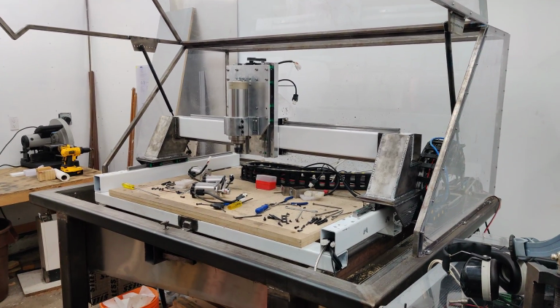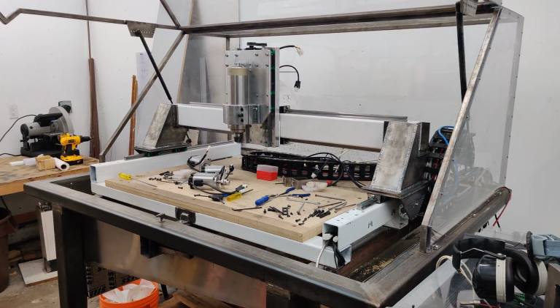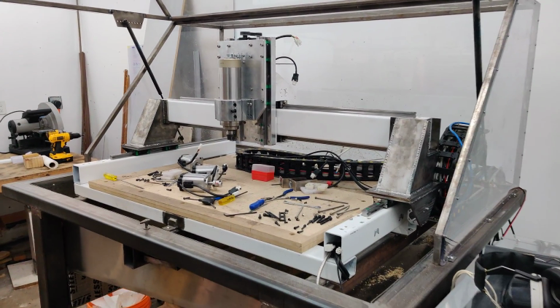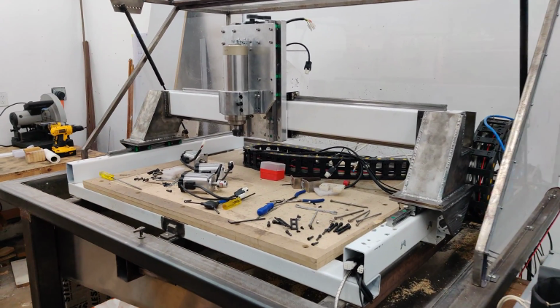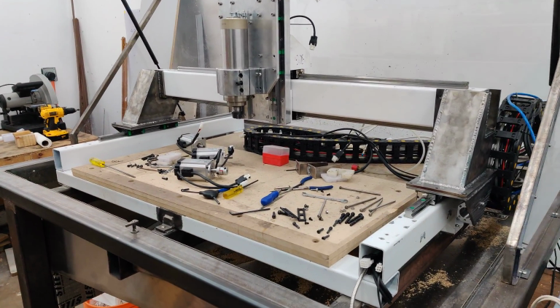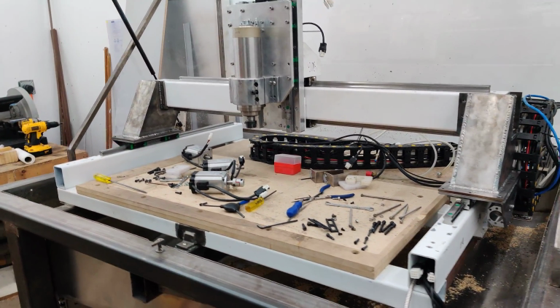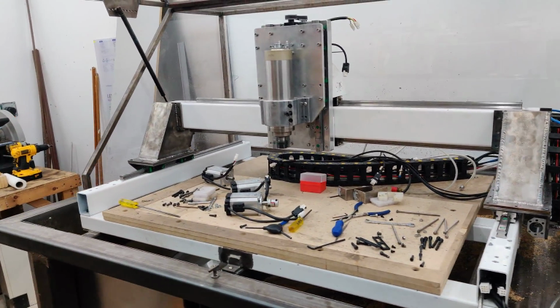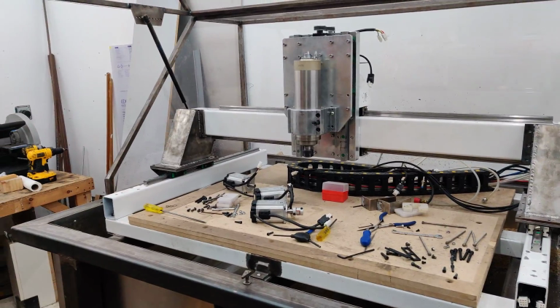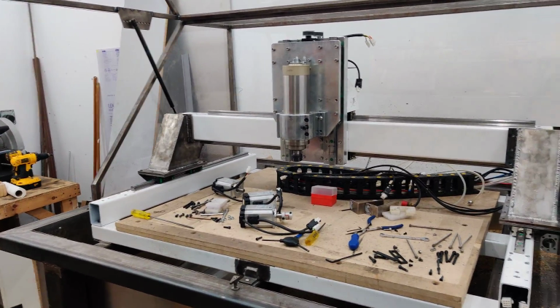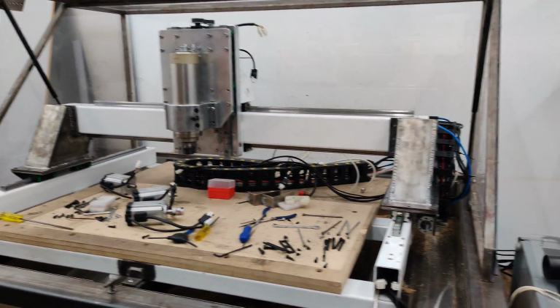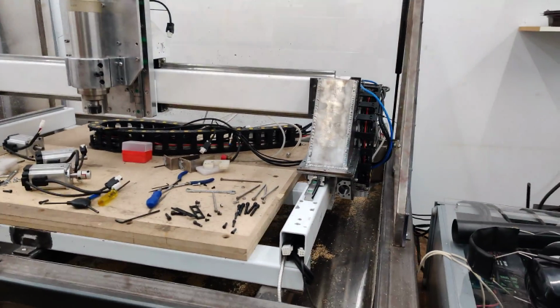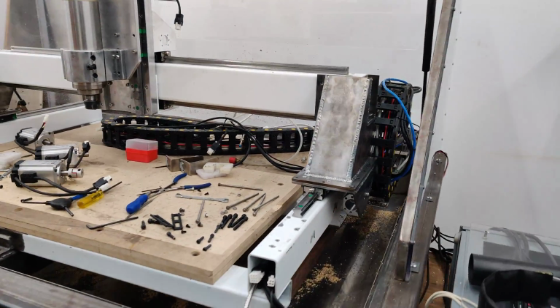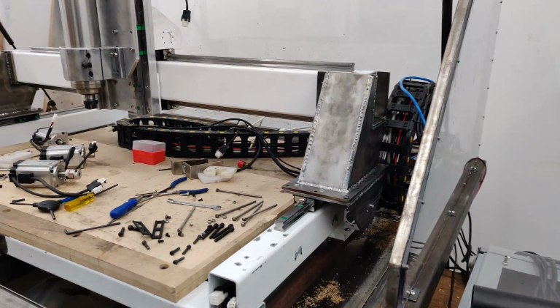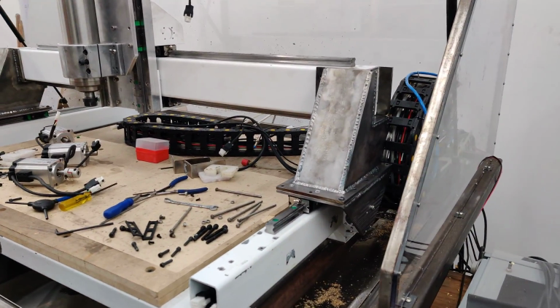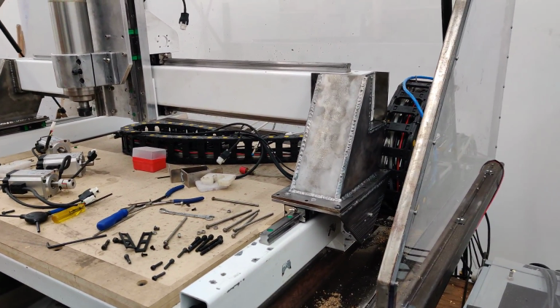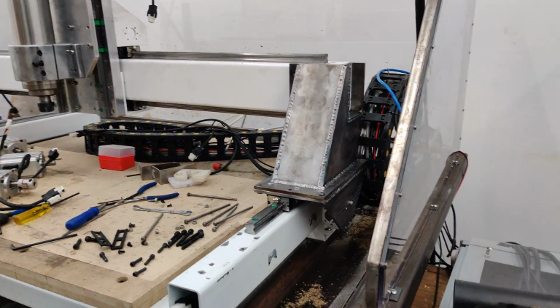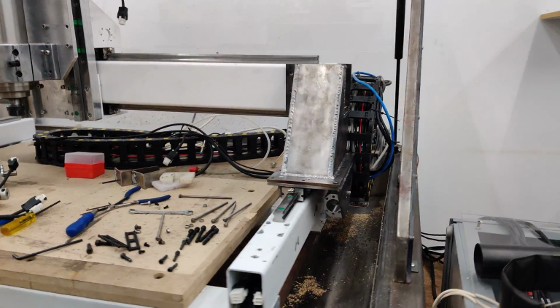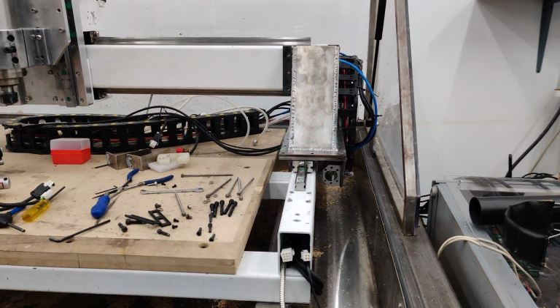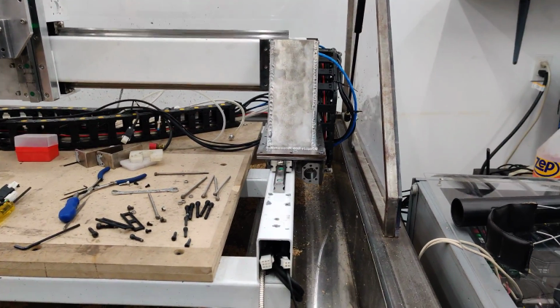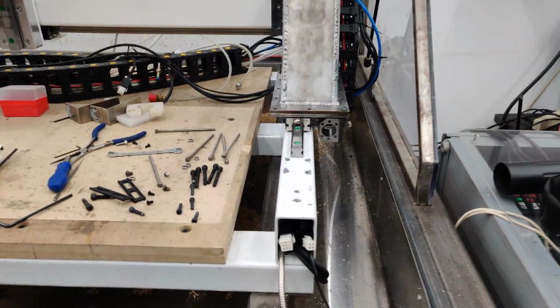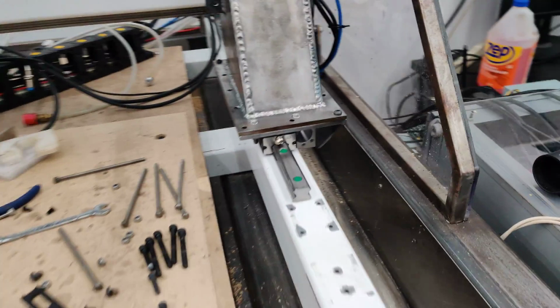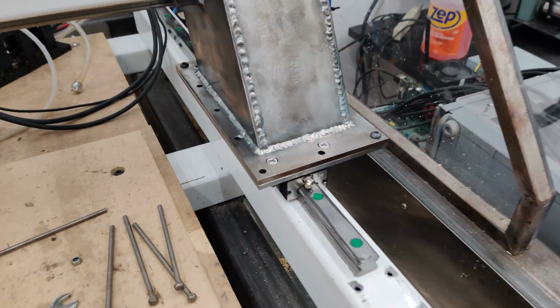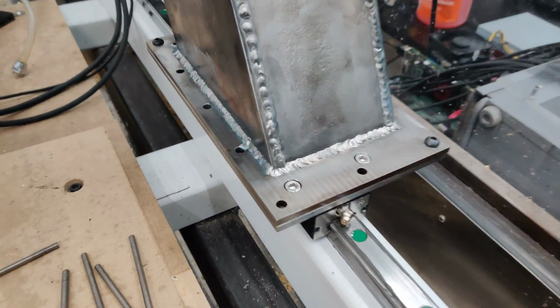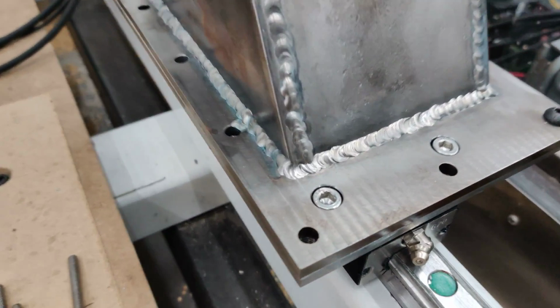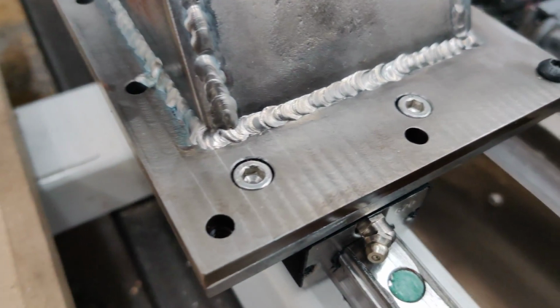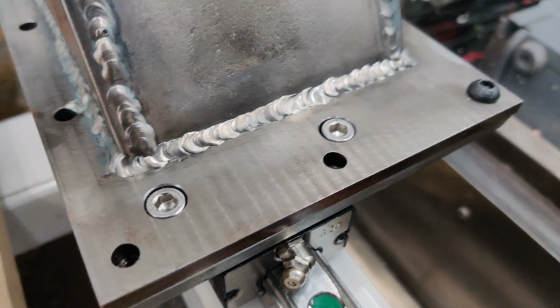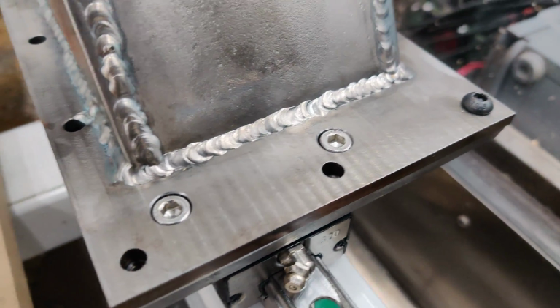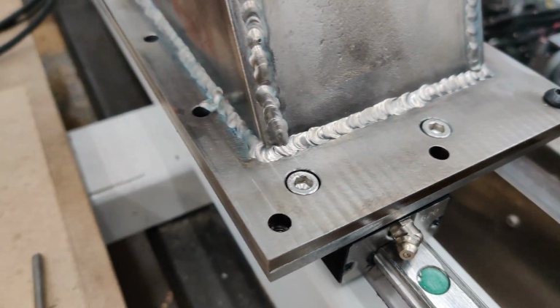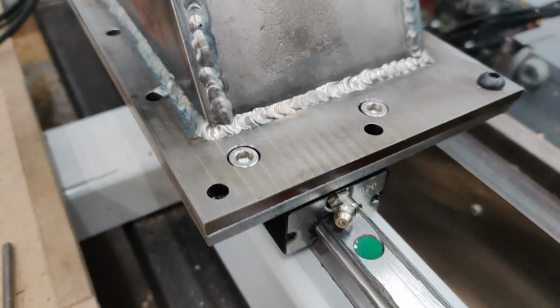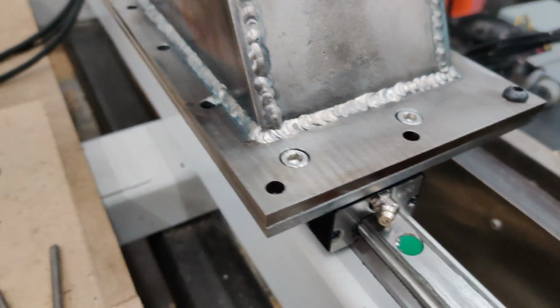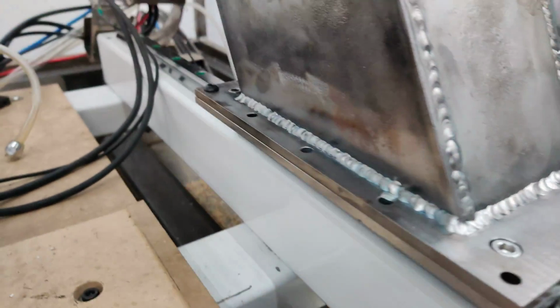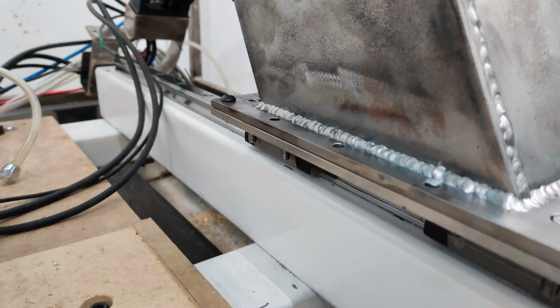So where I left off since the last video, I put the gantry risers onto the machine. Some of the things I had to do afterwards were drill some holes for the bearings, for the bearing carriages.